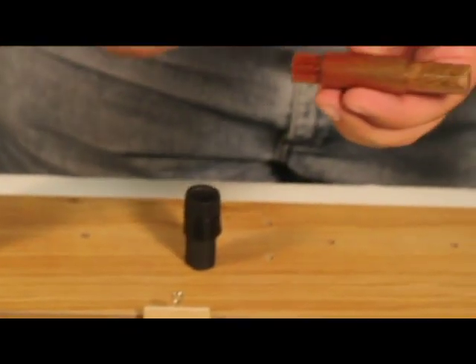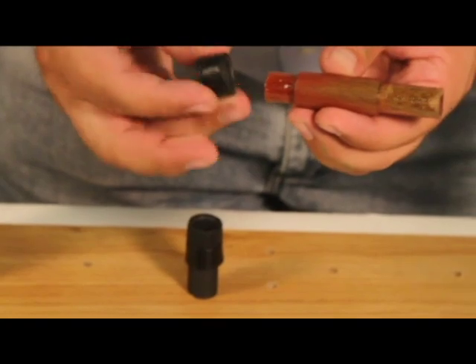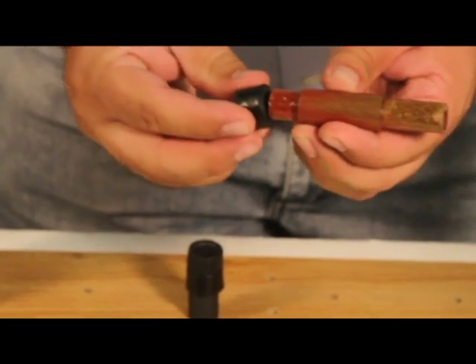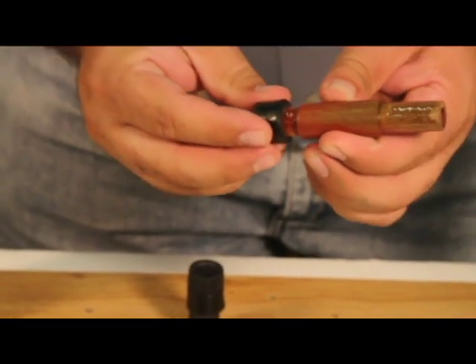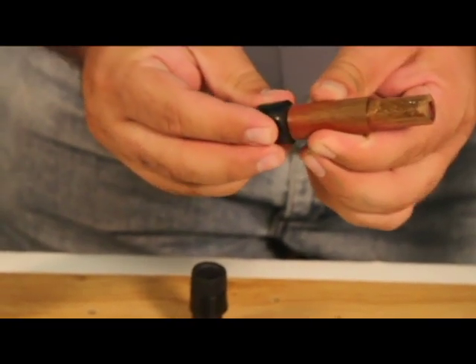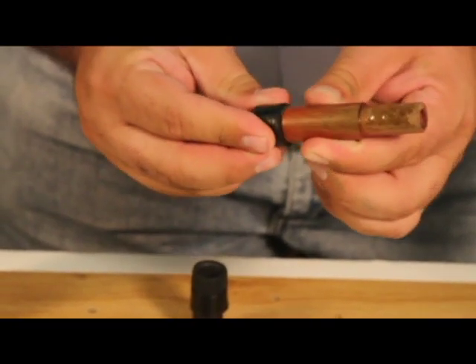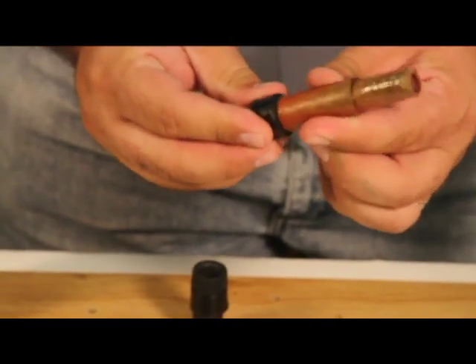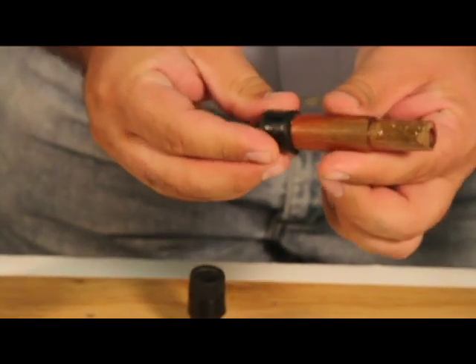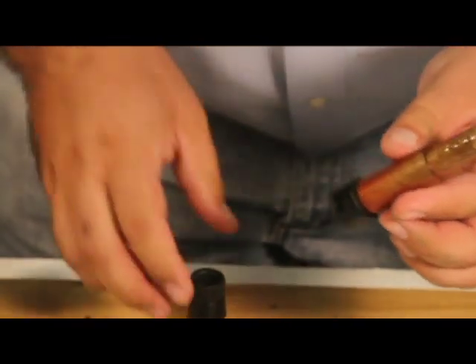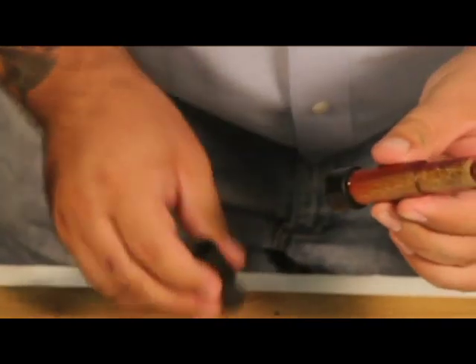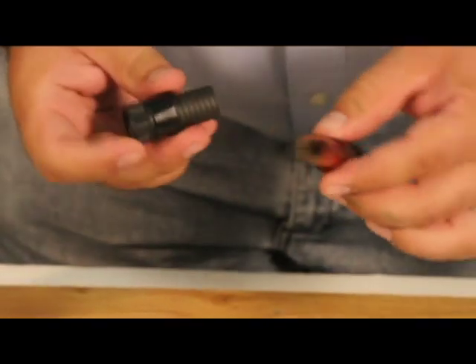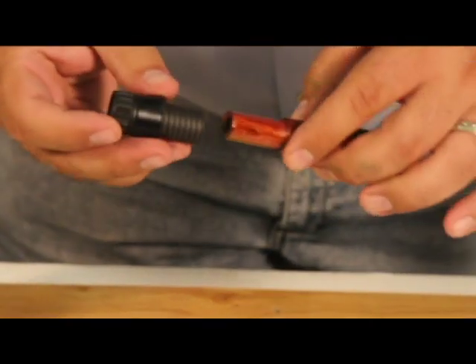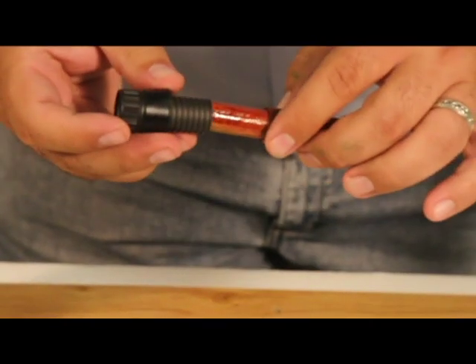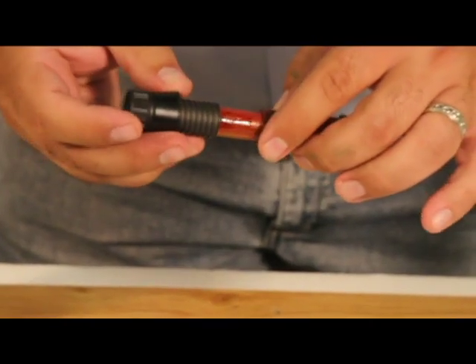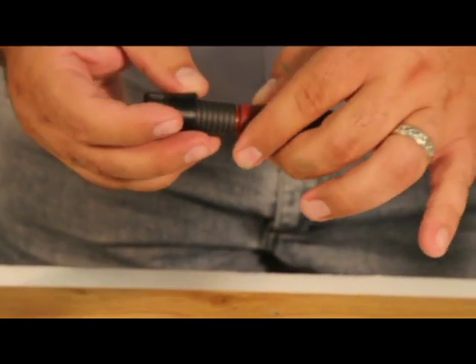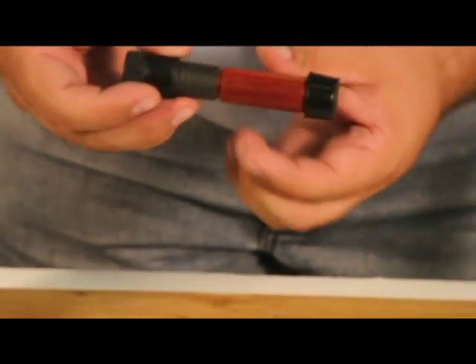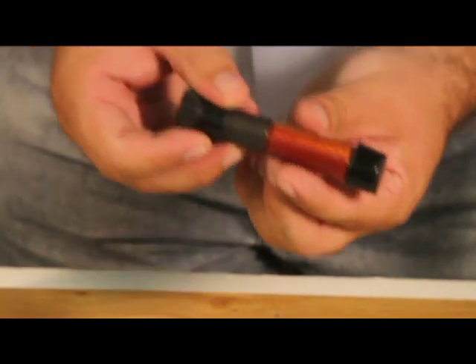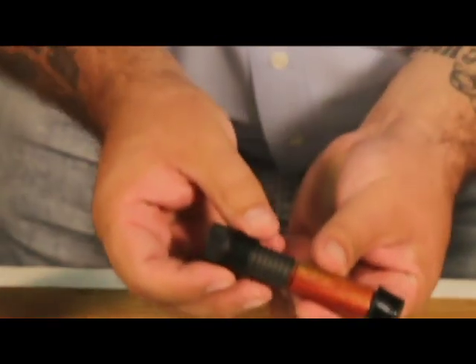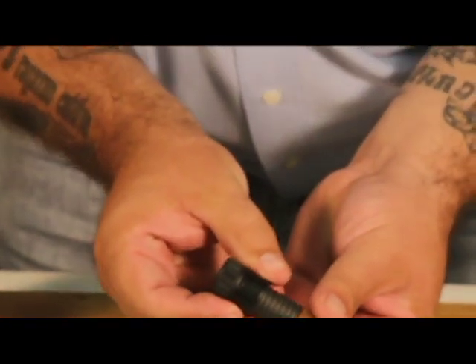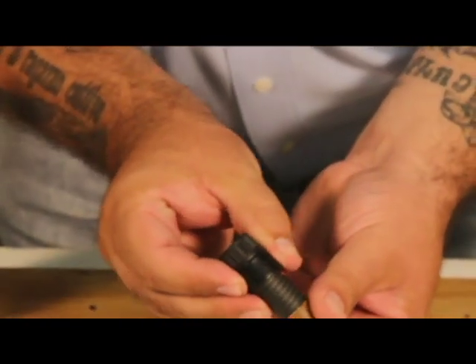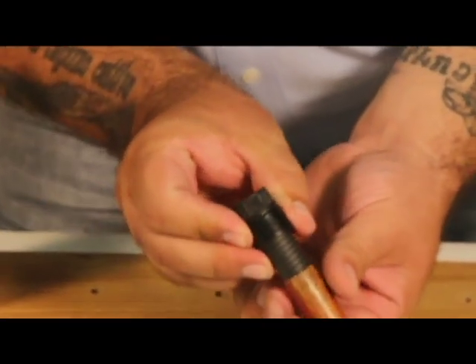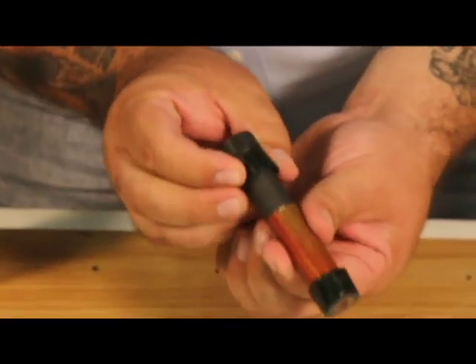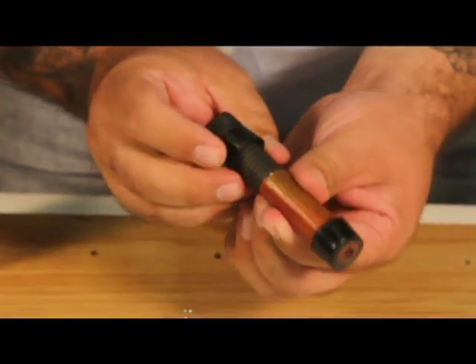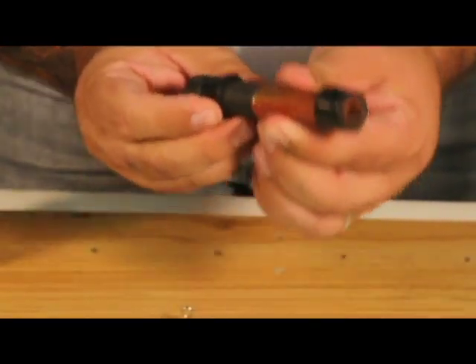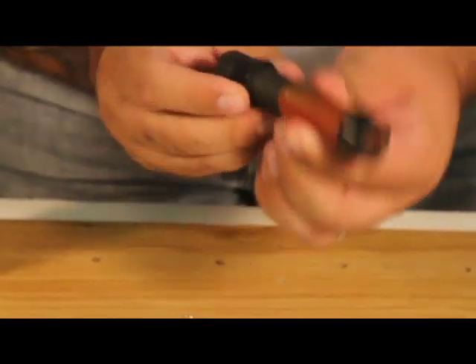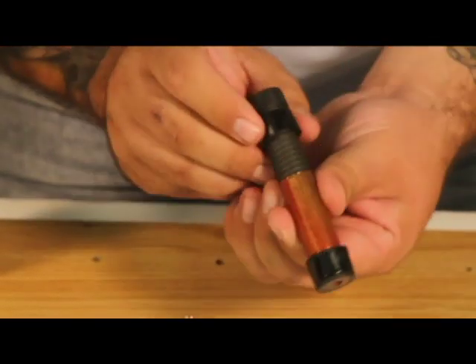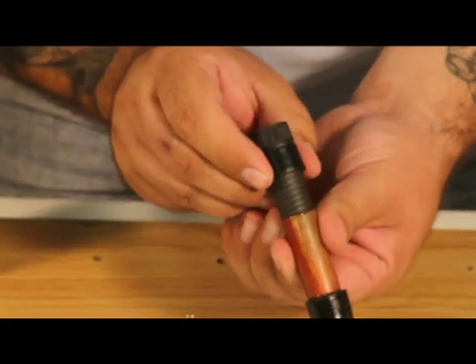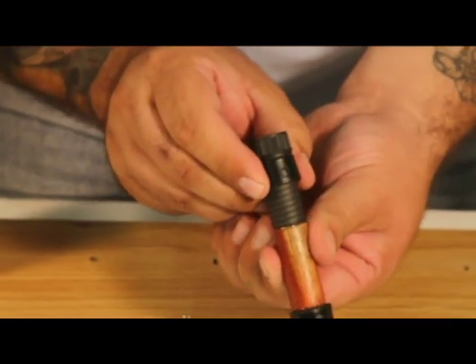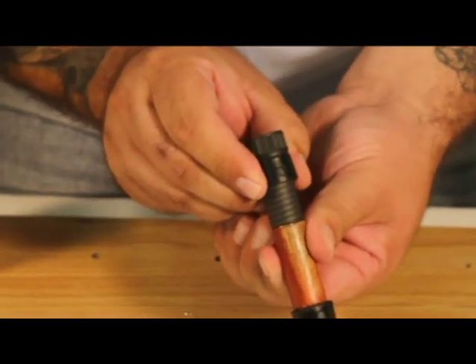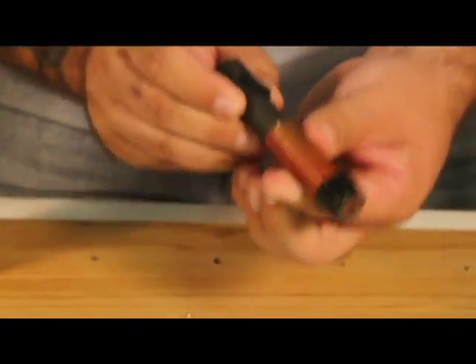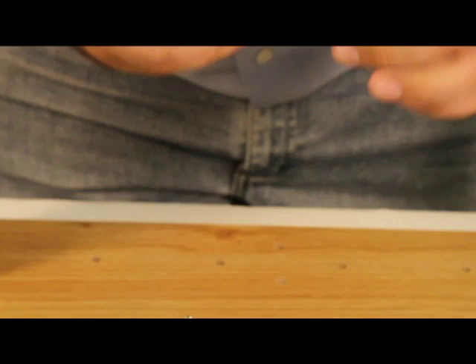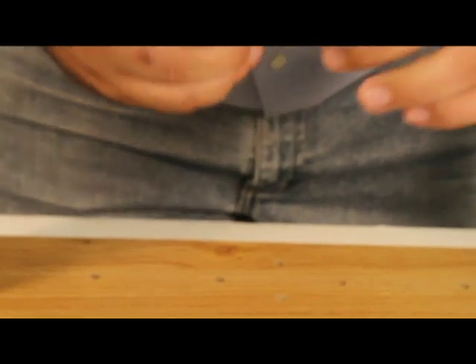Use a glue brush and spread the epoxy liberally onto the tenons of the reel seat insert. Slide the reel seat components onto the tenons, making sure they're properly aligned. Rotate them to make sure the glue spreads evenly. Allow about fifteen minutes or so to make sure the glue sets up.